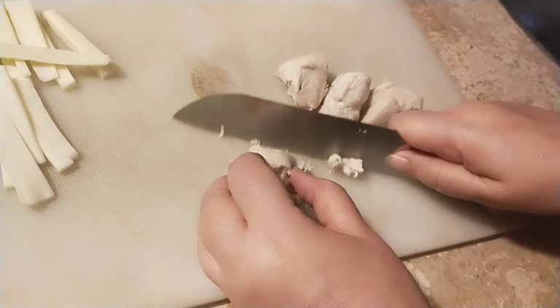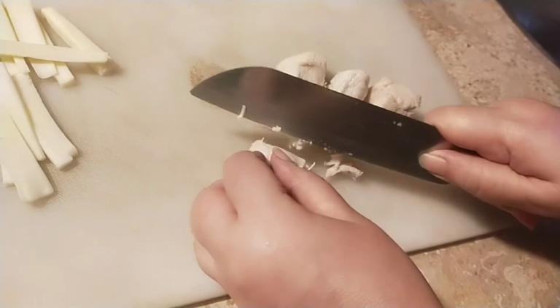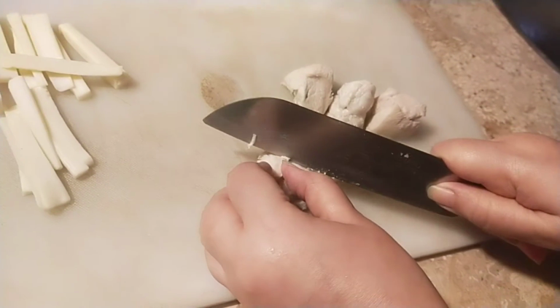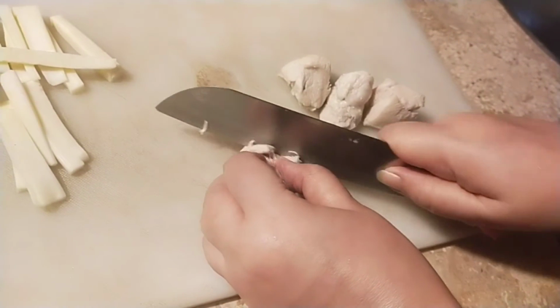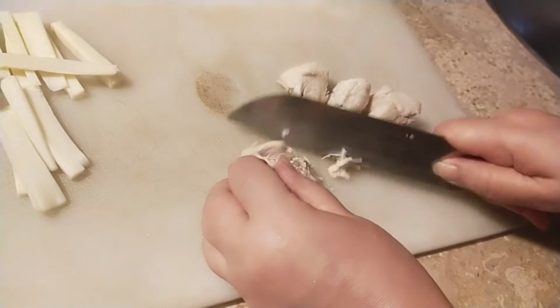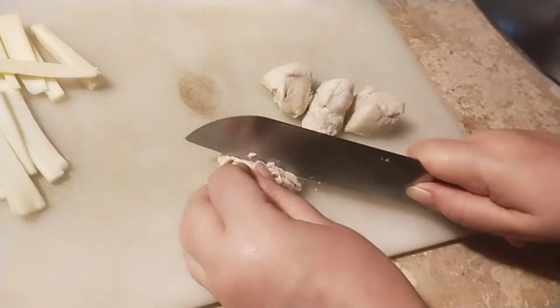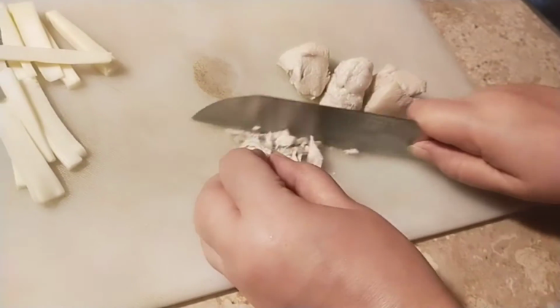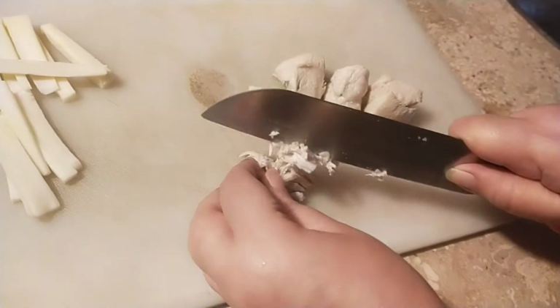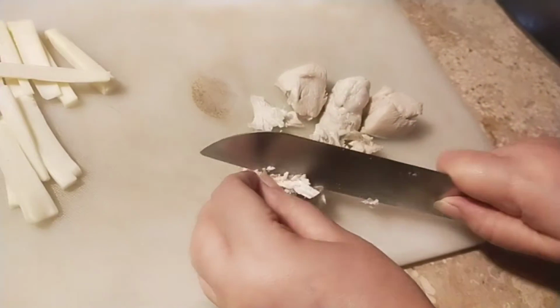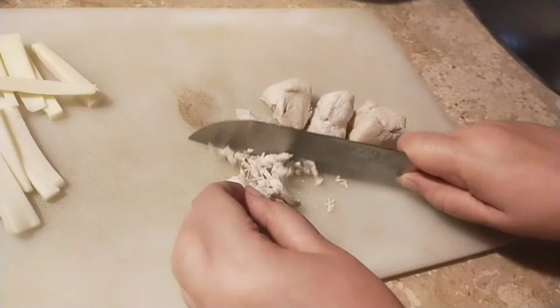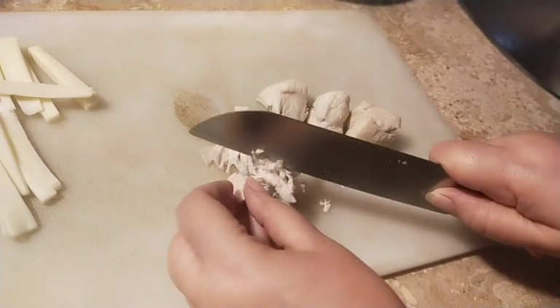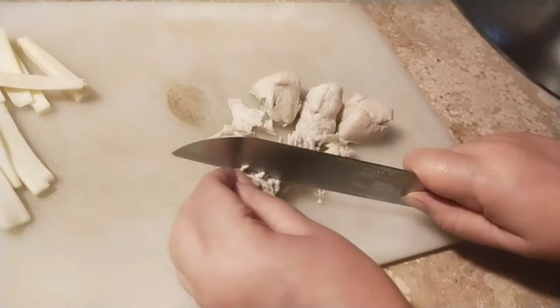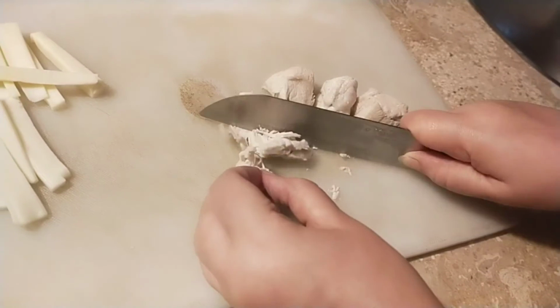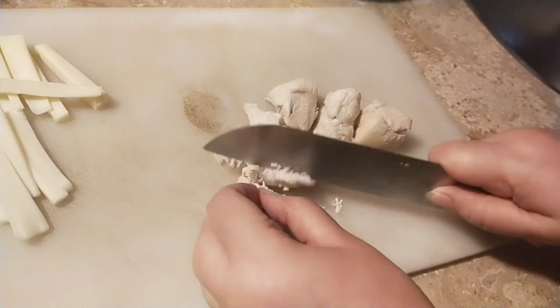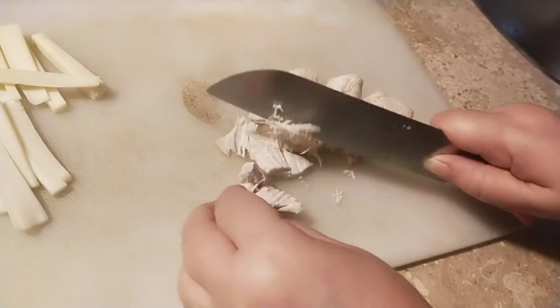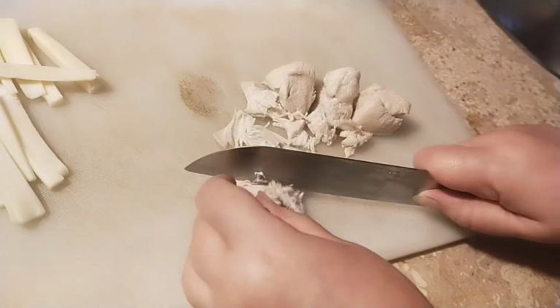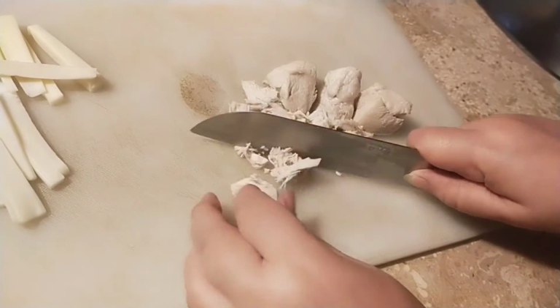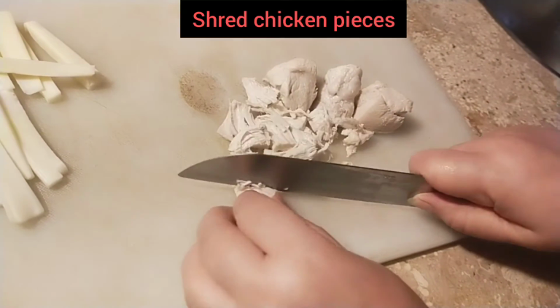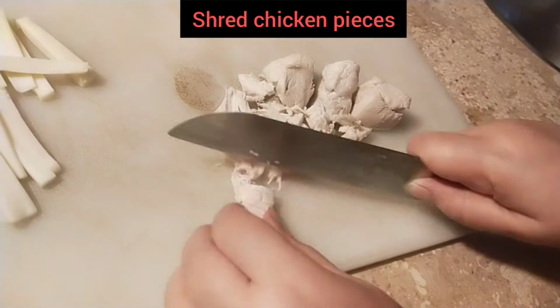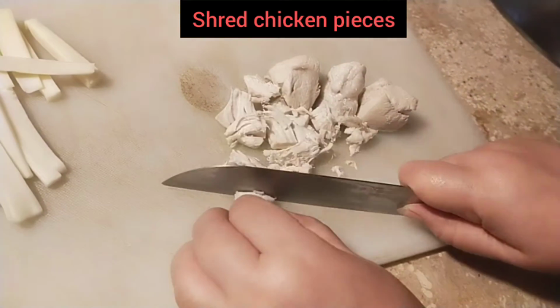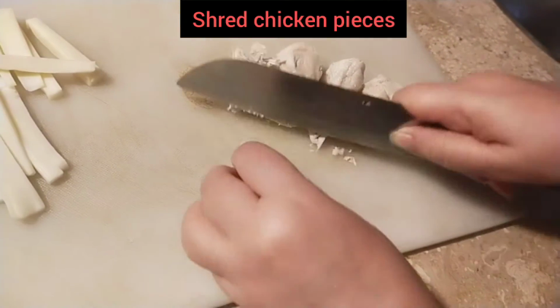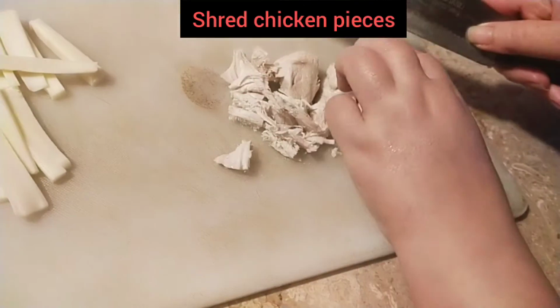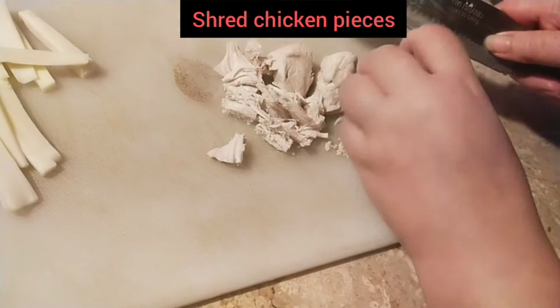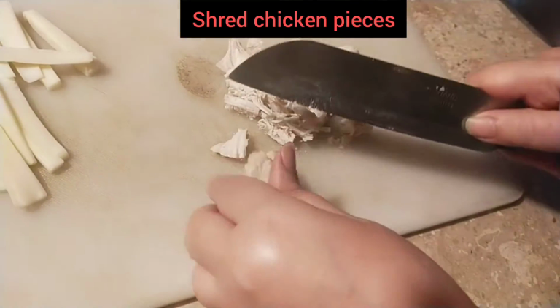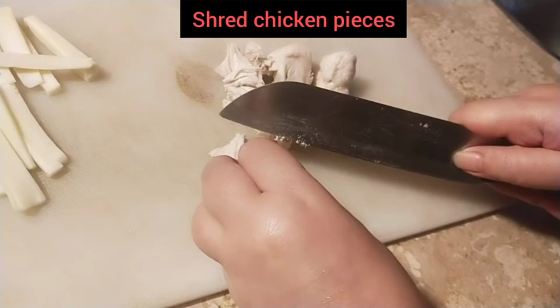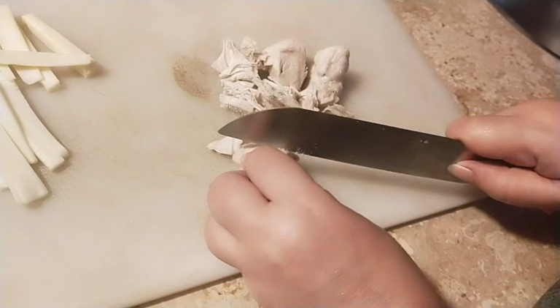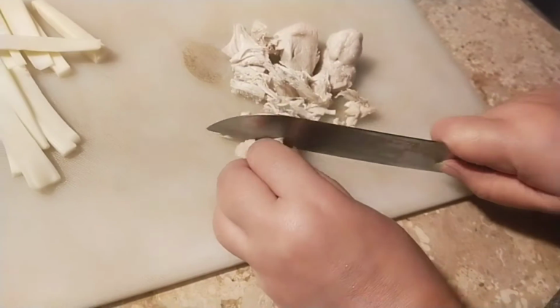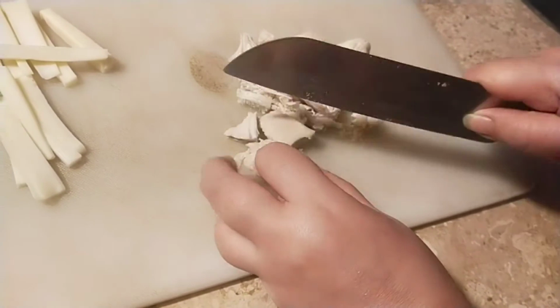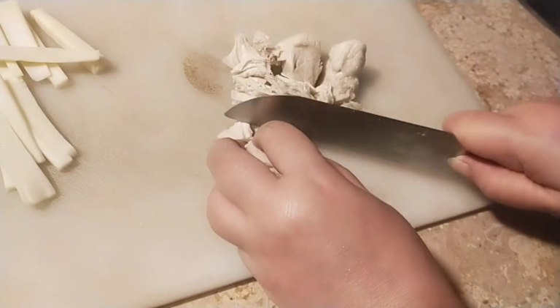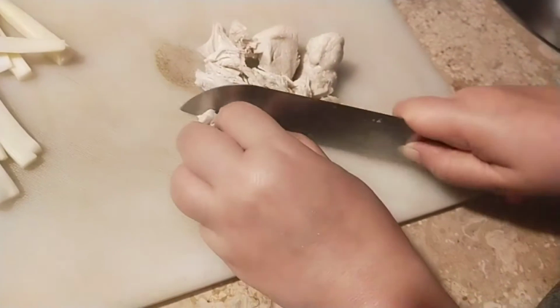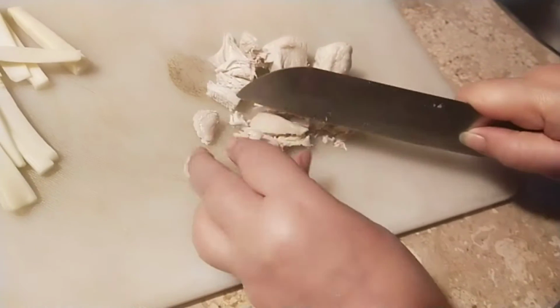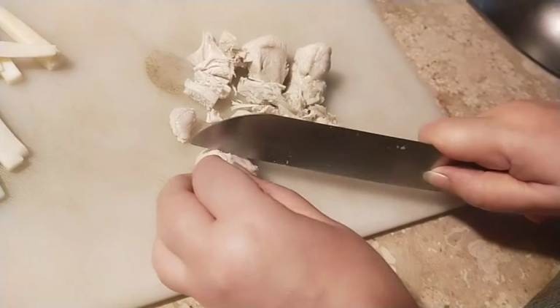Now I'm going to shred the chicken. The size of the chicken pieces is your choice — if you want to make big chunks, keep them big, or if you want smaller pieces, you can shred them more finely.